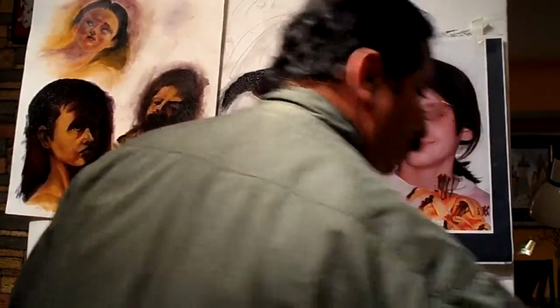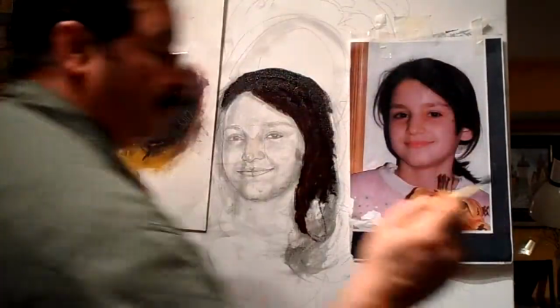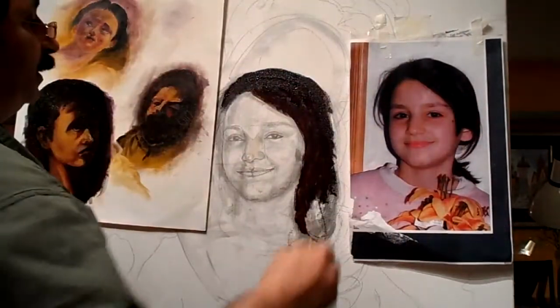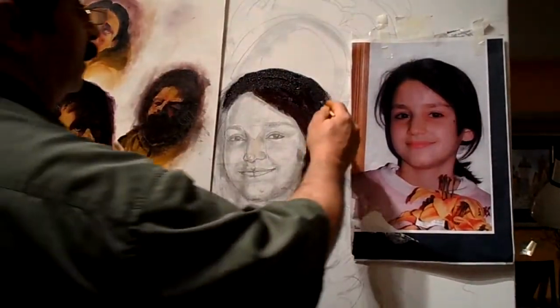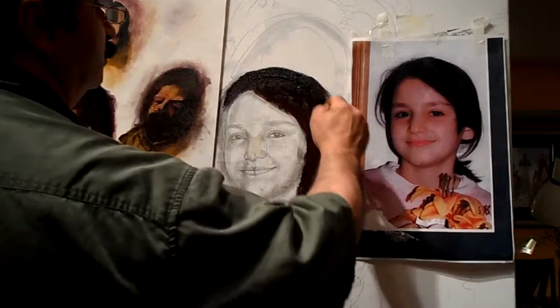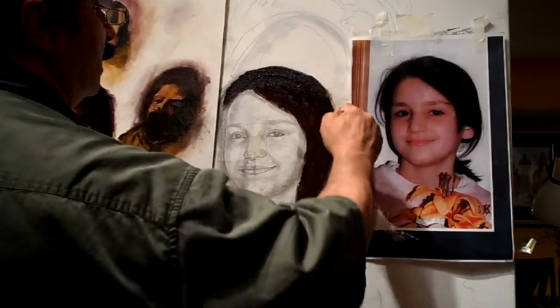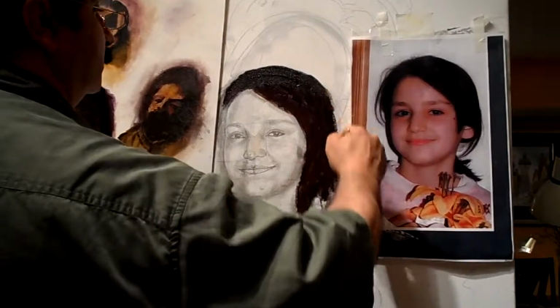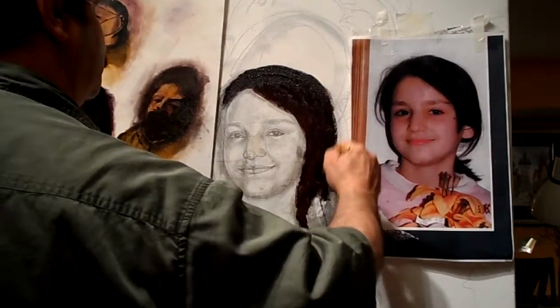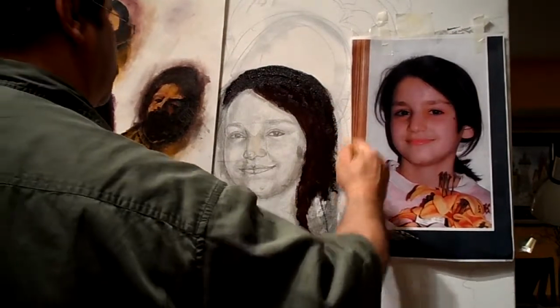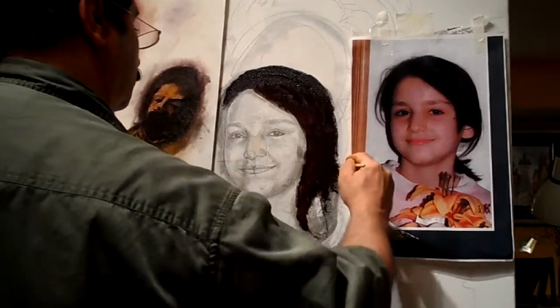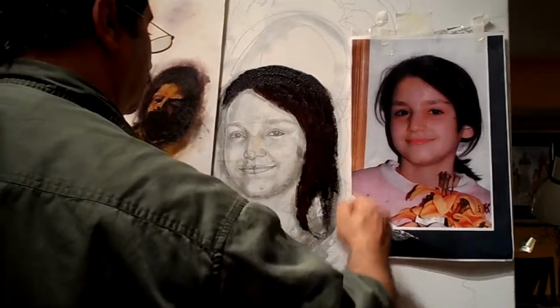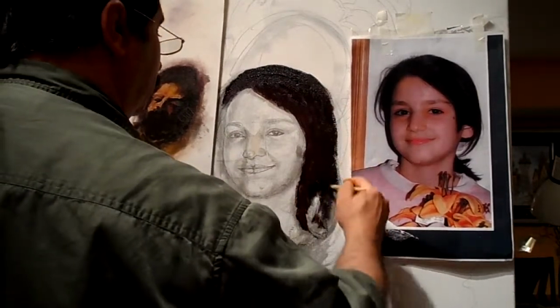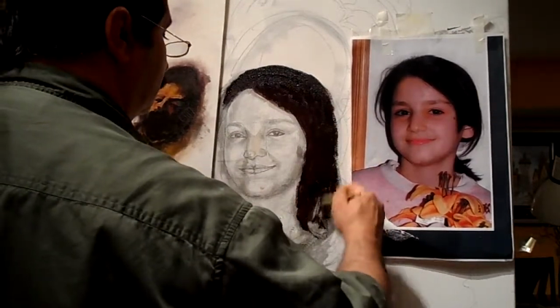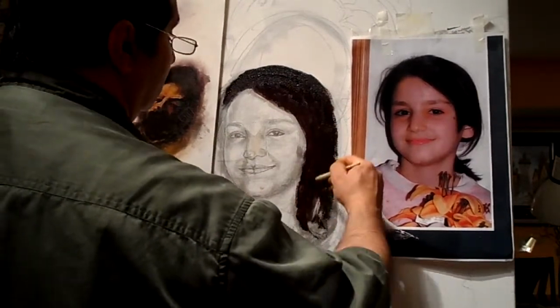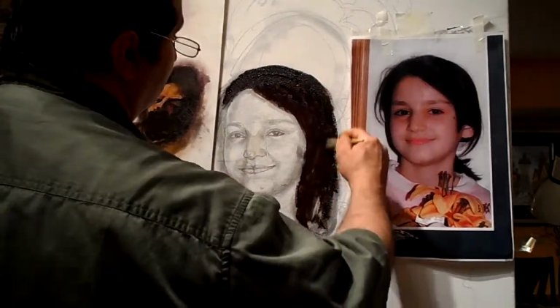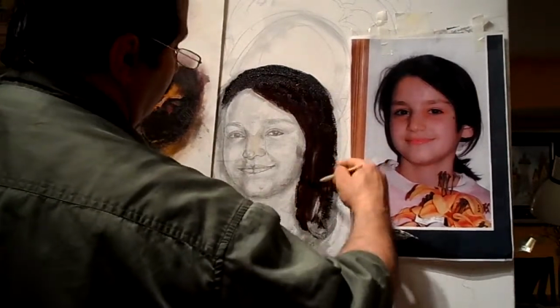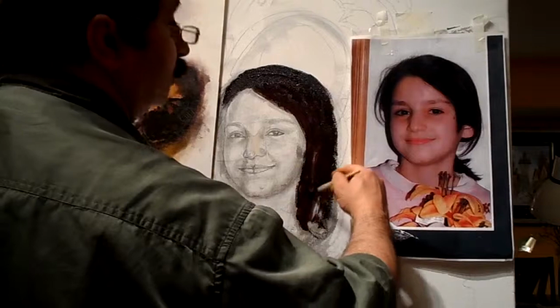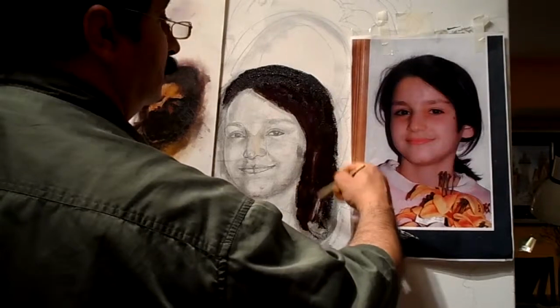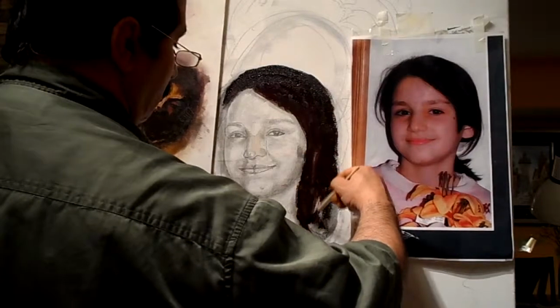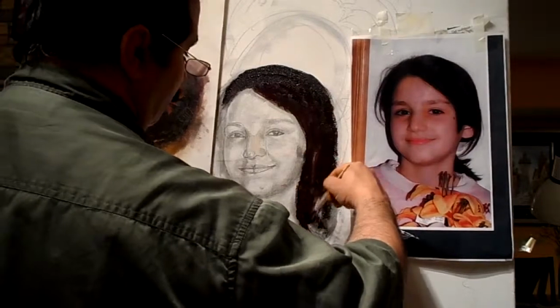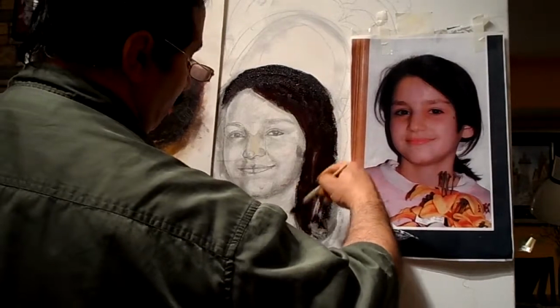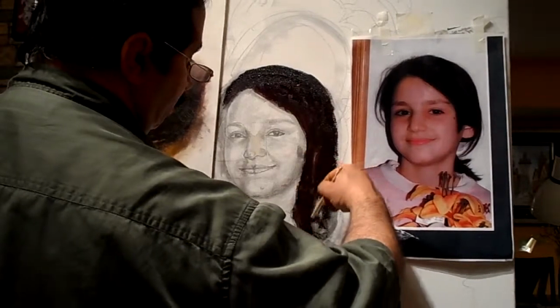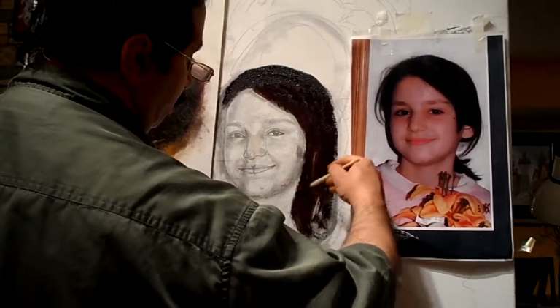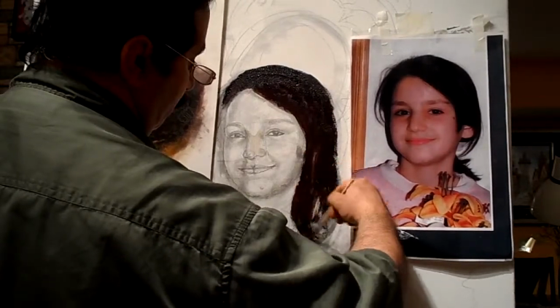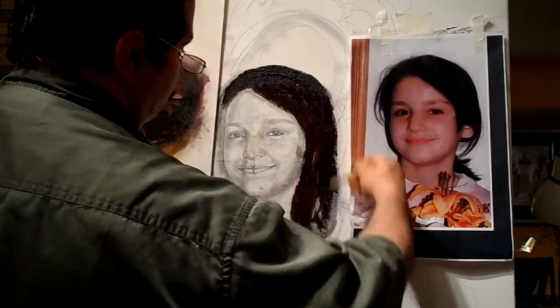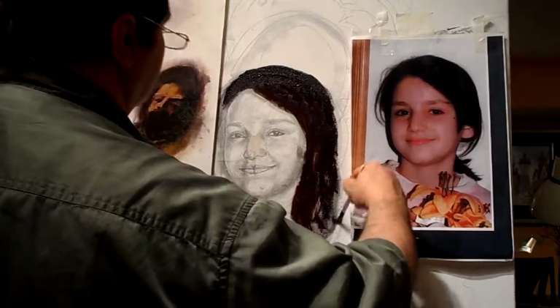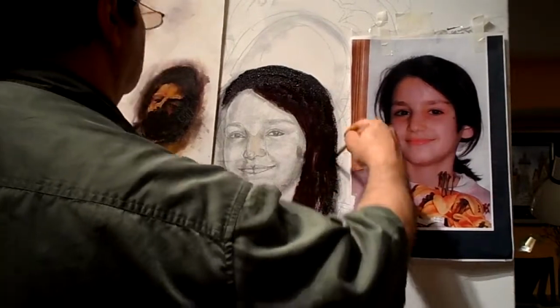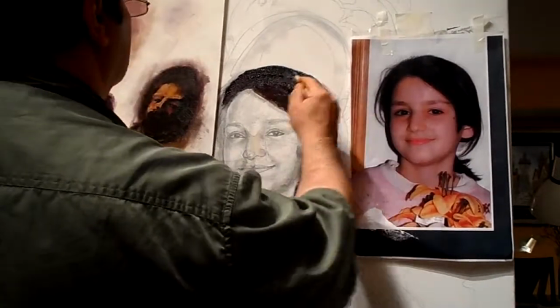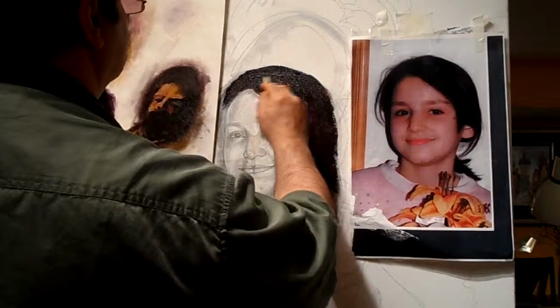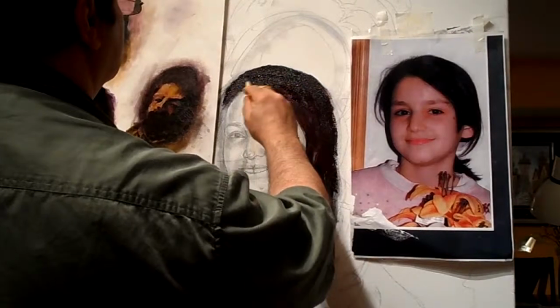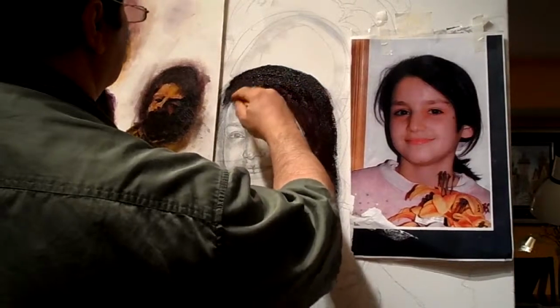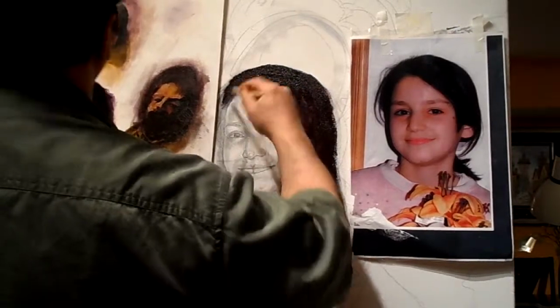There is a lot of water, a lot of water. Use as much oil or as much terpinoid as you need, just to make it a little see-through.